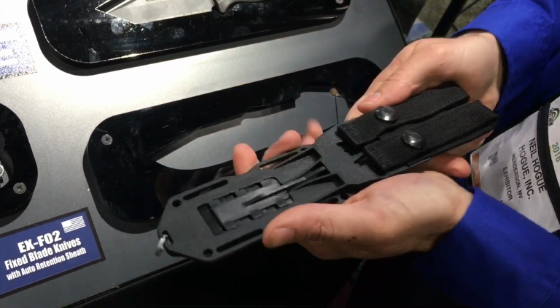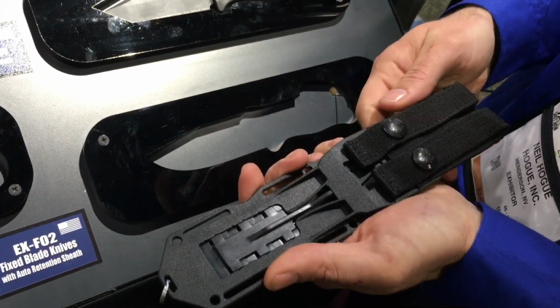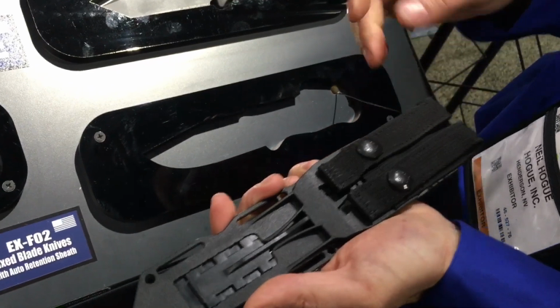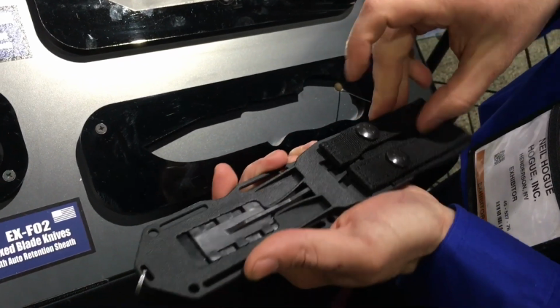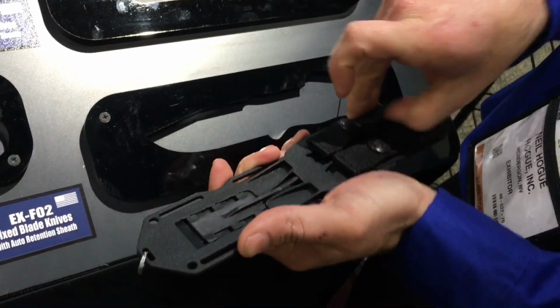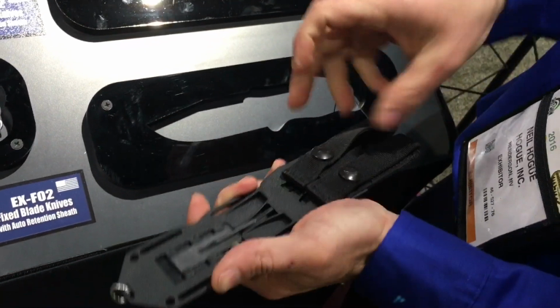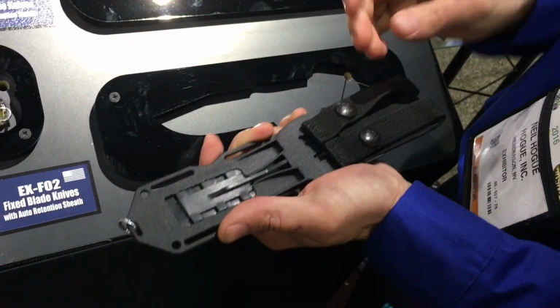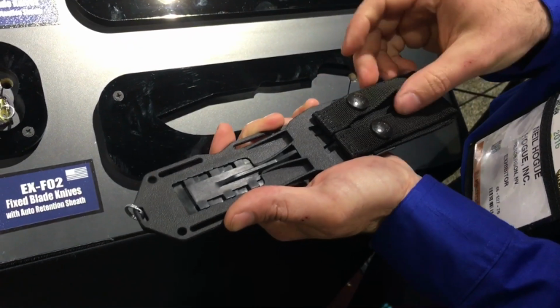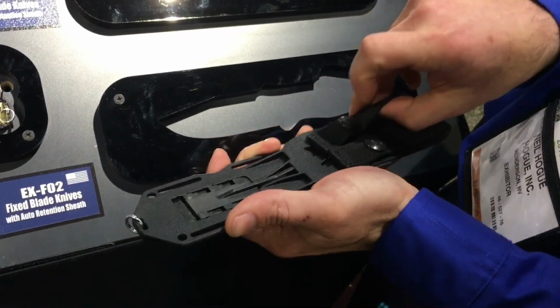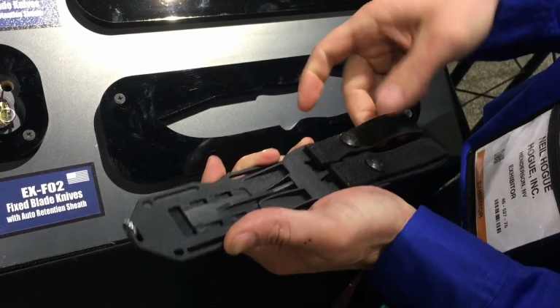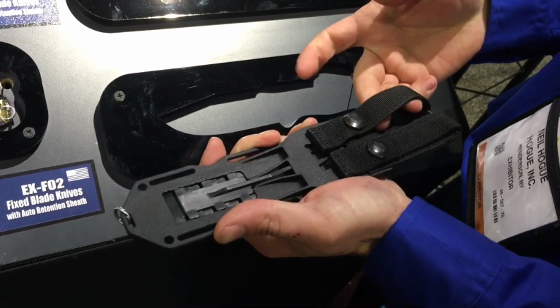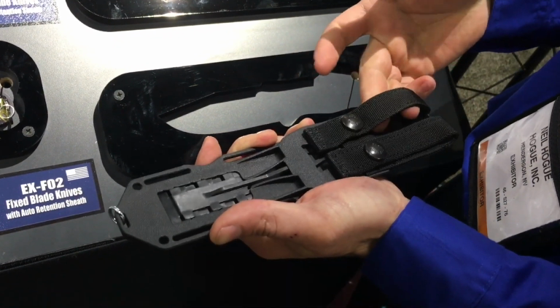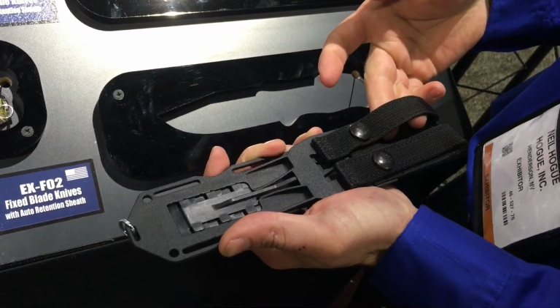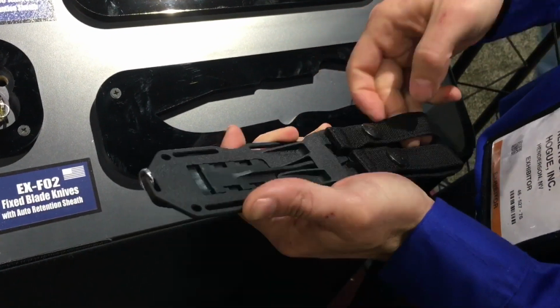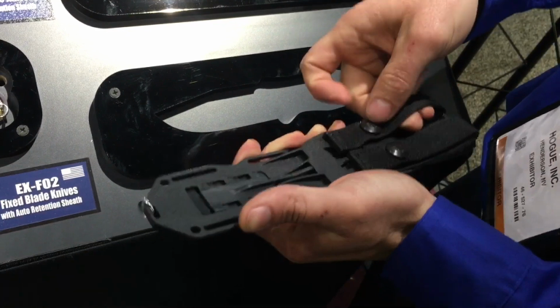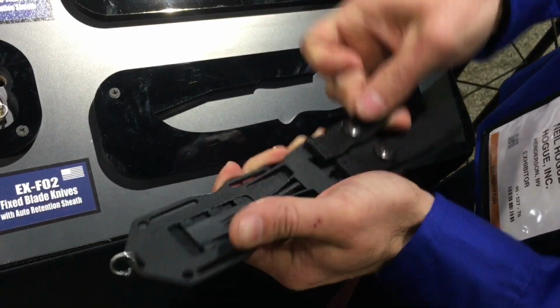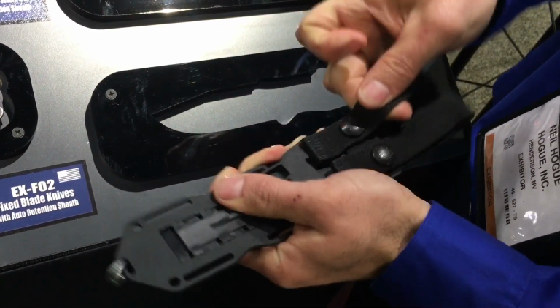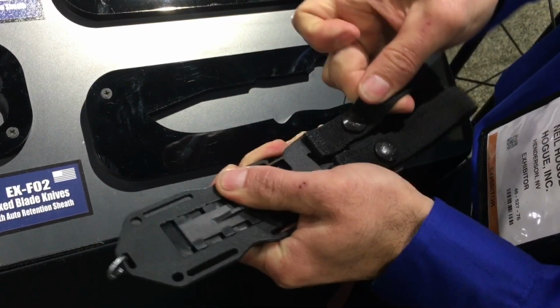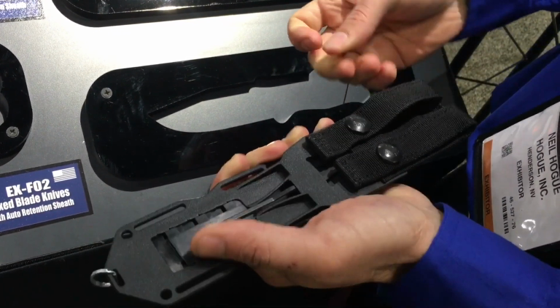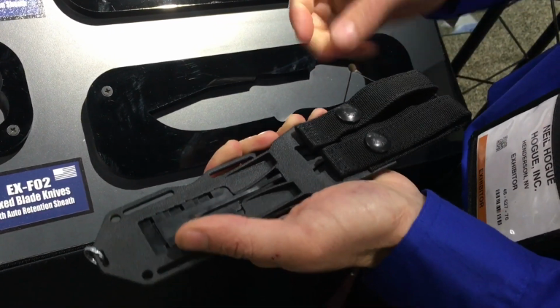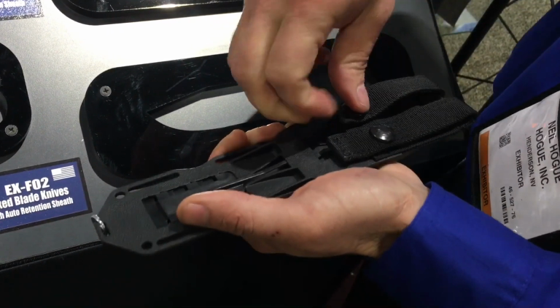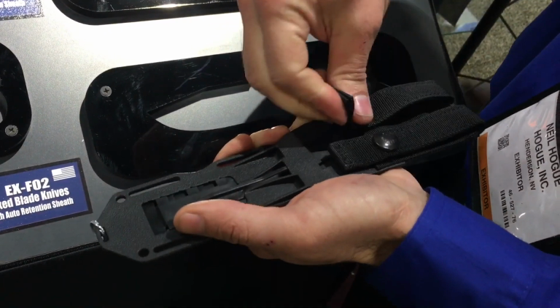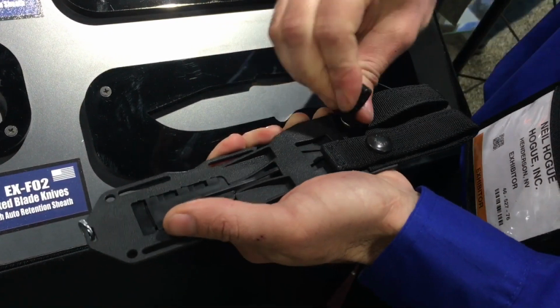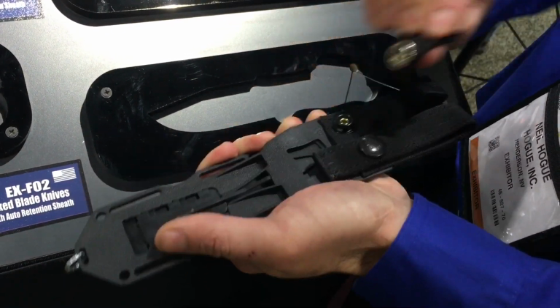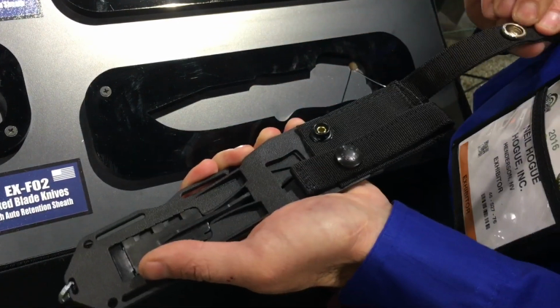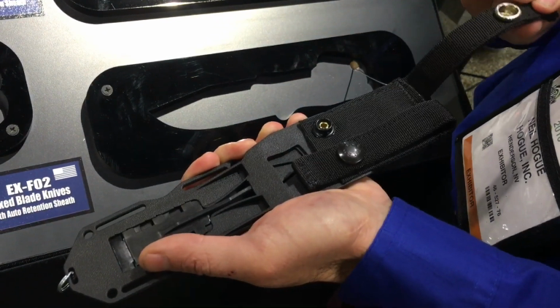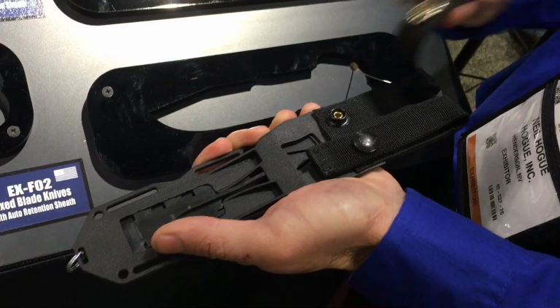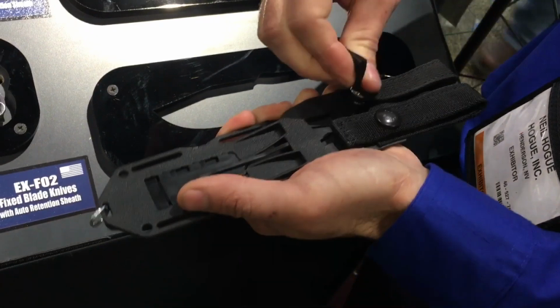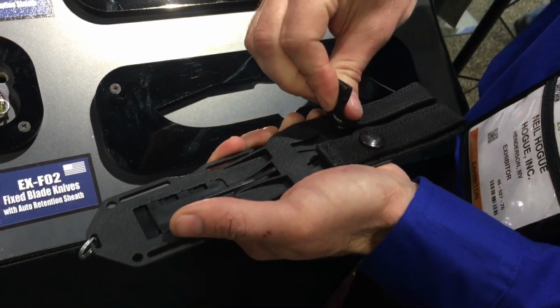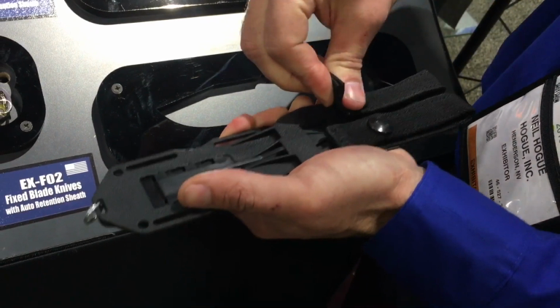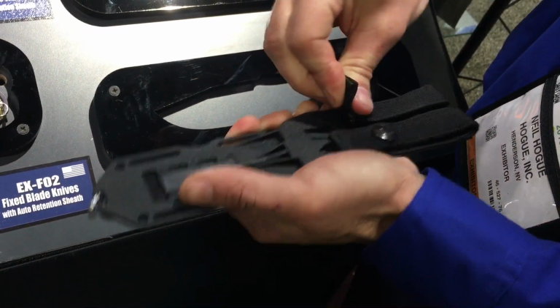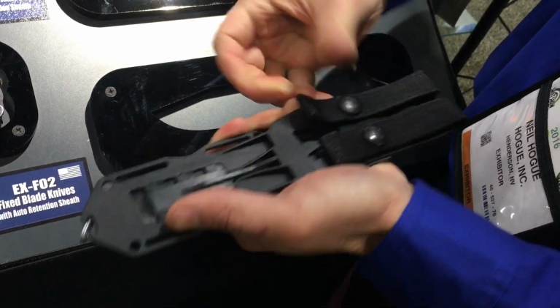The sheath is really made for a belt mount. You can make it work with a MOLLE system if you choose. If you try to pull in this direction, they won't come off. But if you pull the tab here, you can quickly release the buttons.